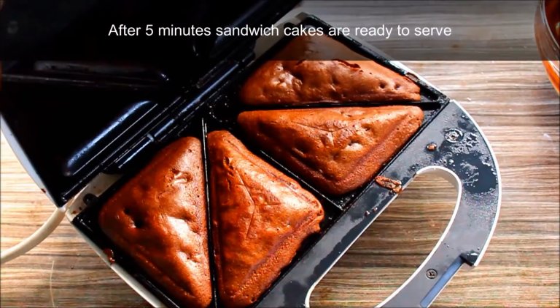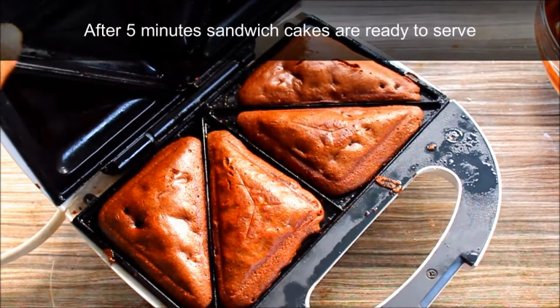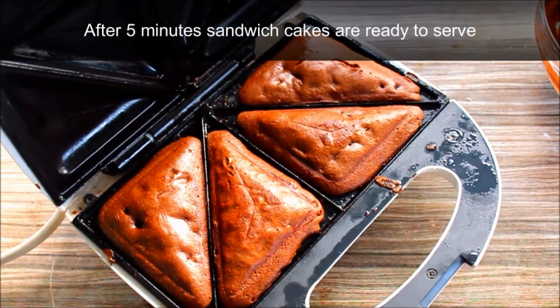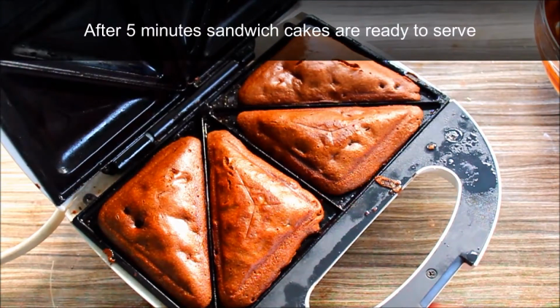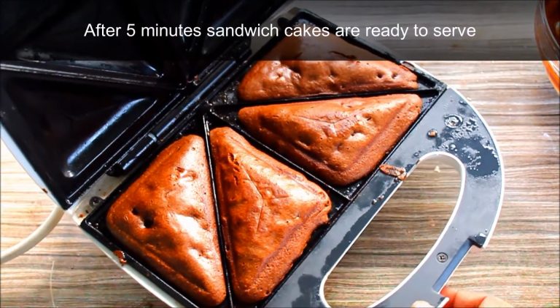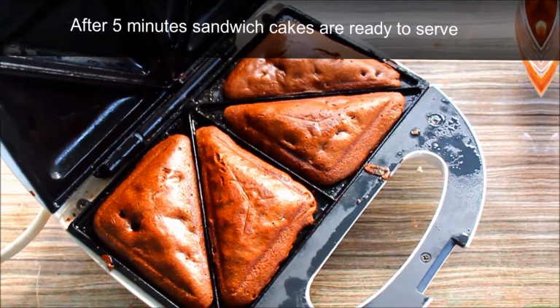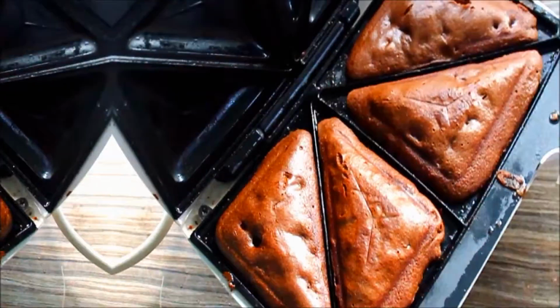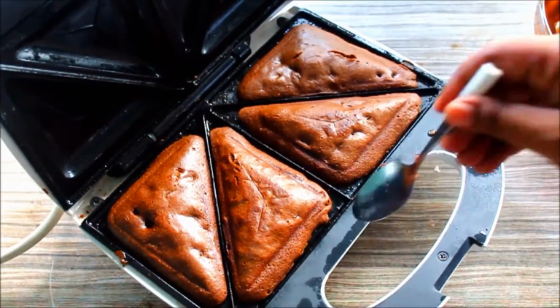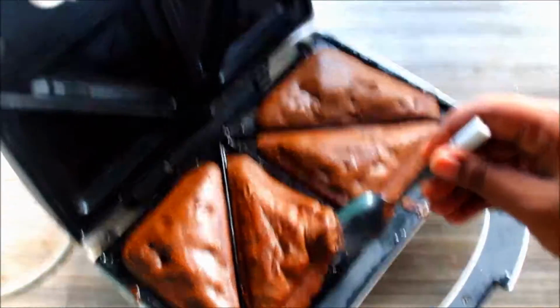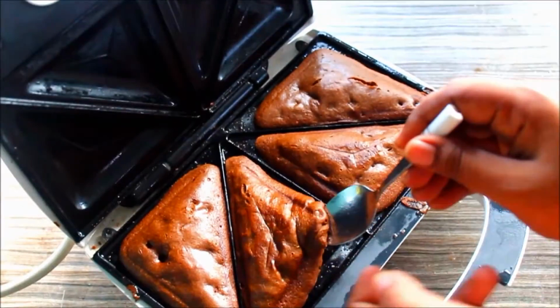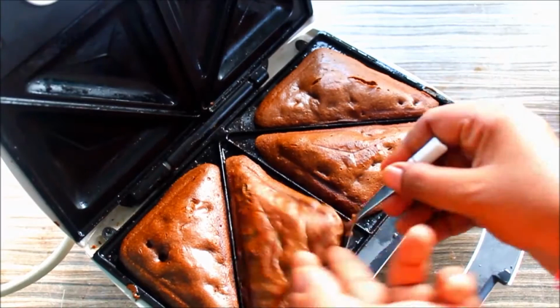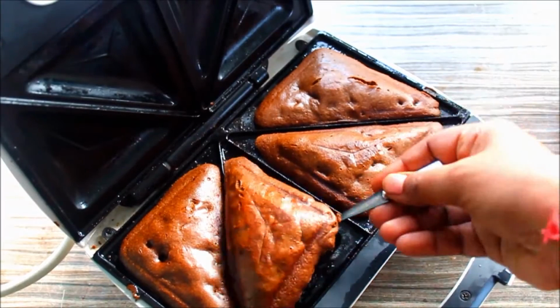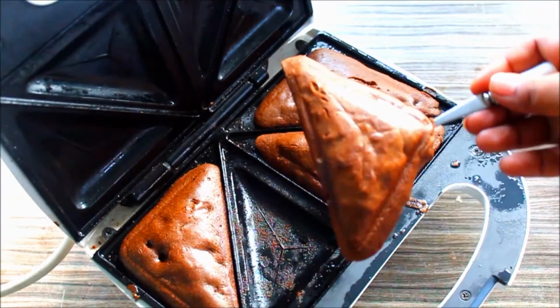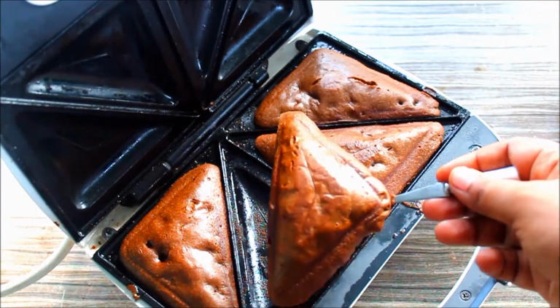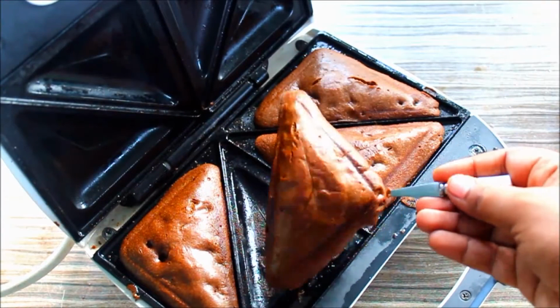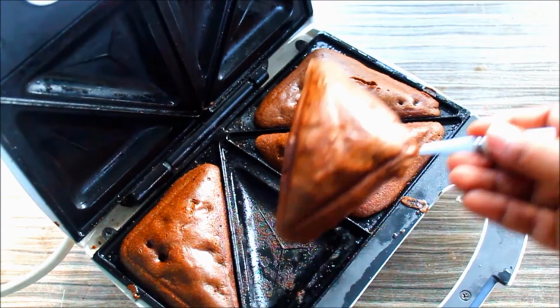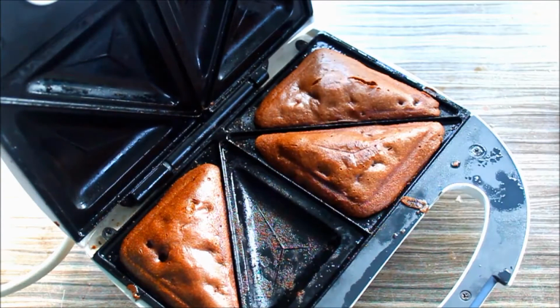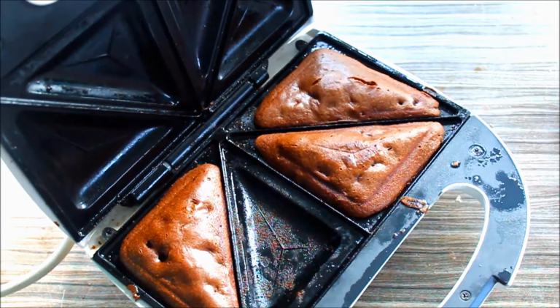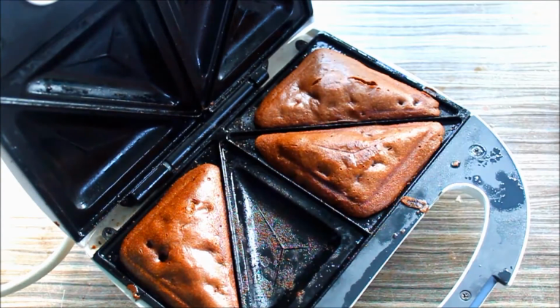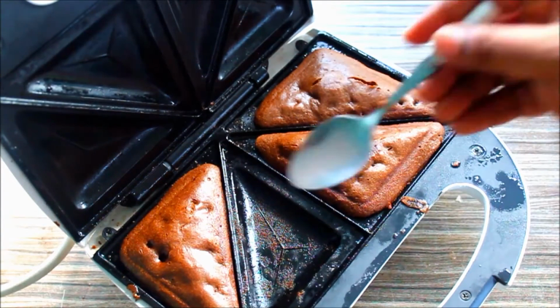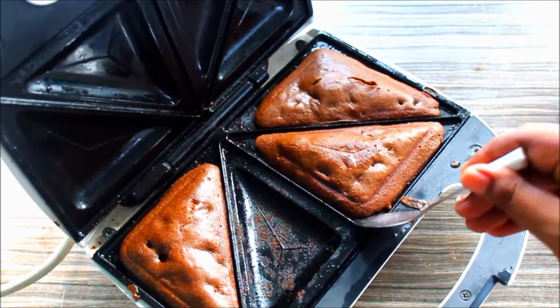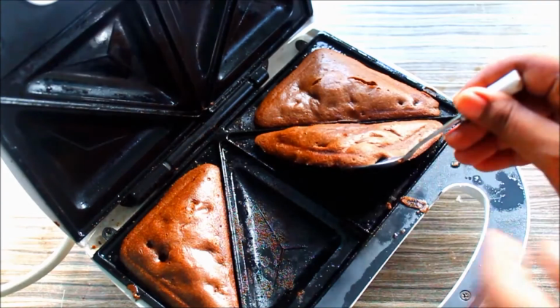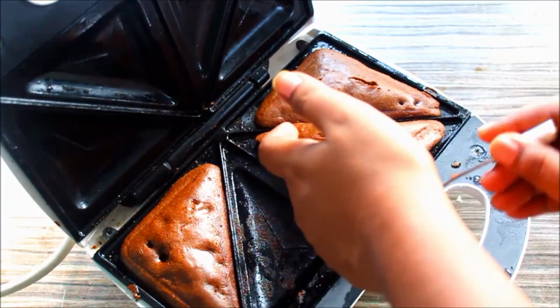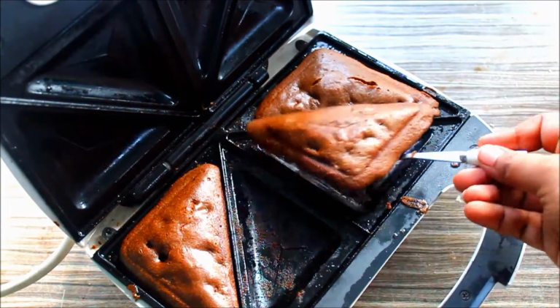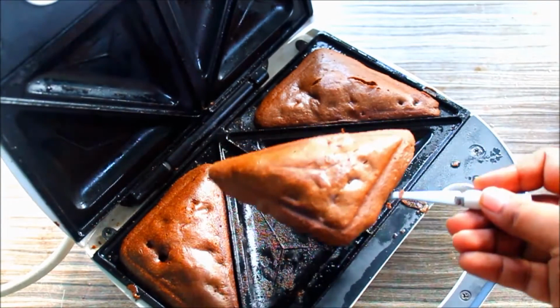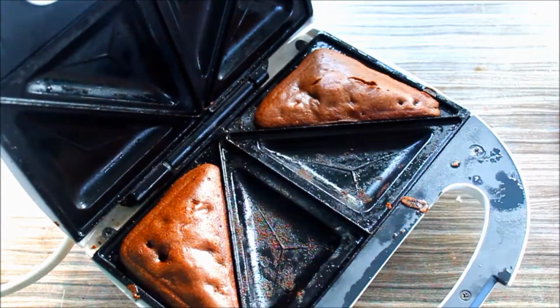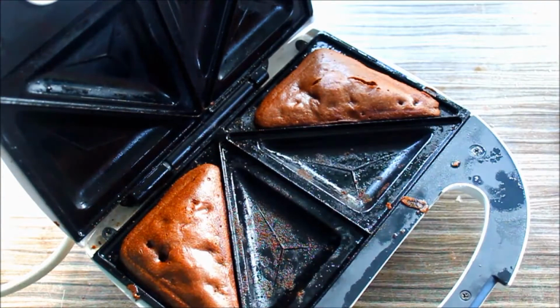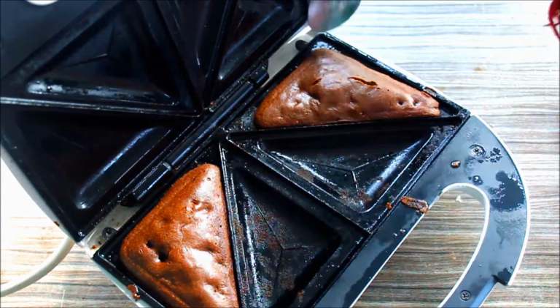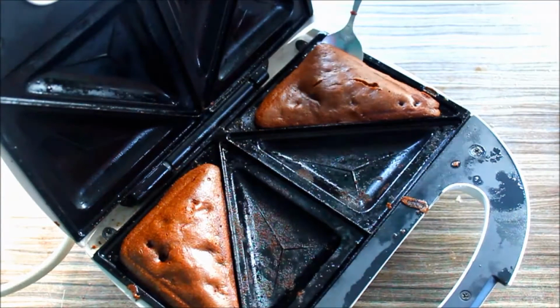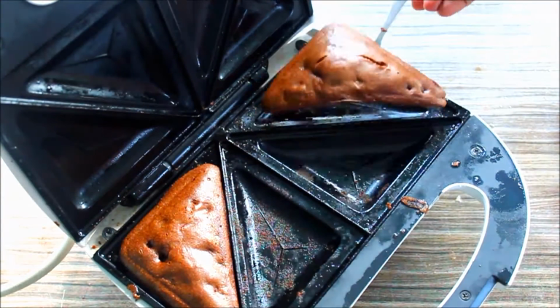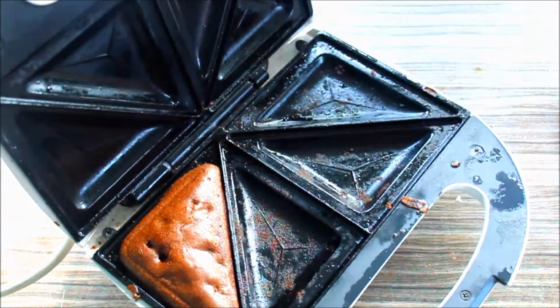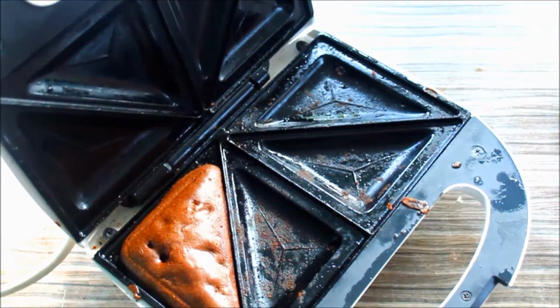You can open it in 5 minutes. The cake is soft and fluffy. The sandwich cake is ready — soft and fluffy. The taste is good. Let's try it again.